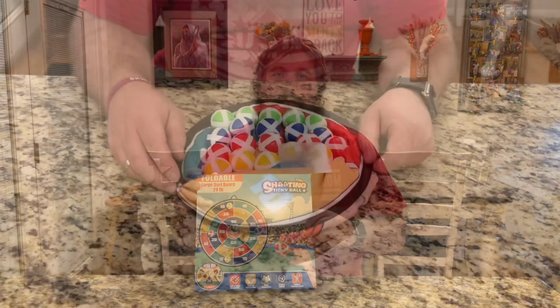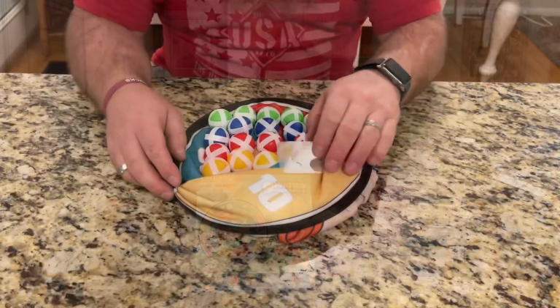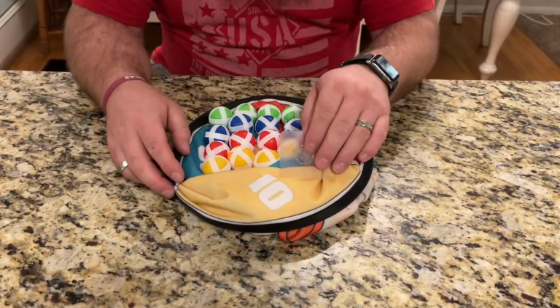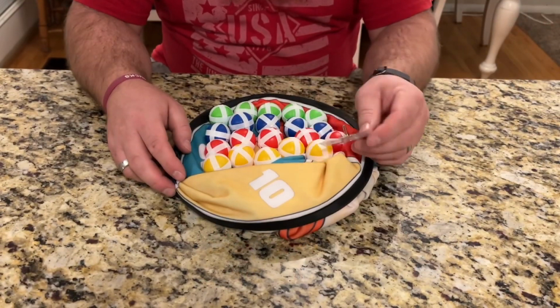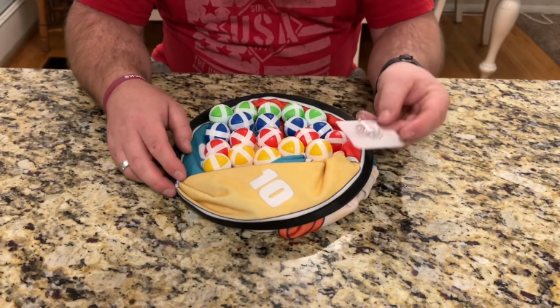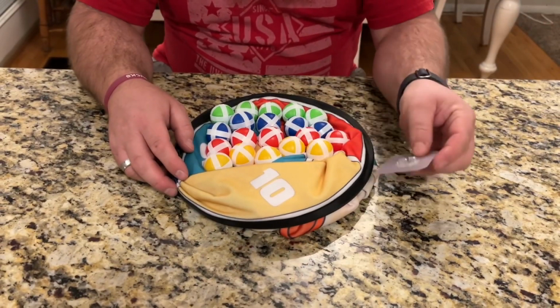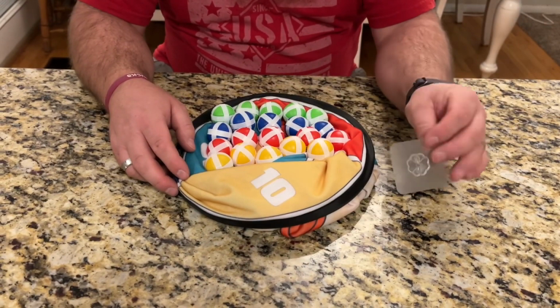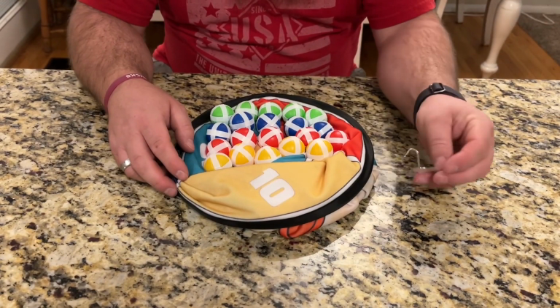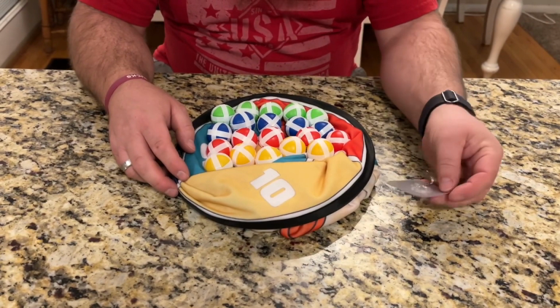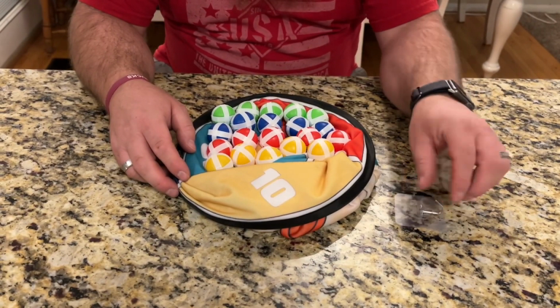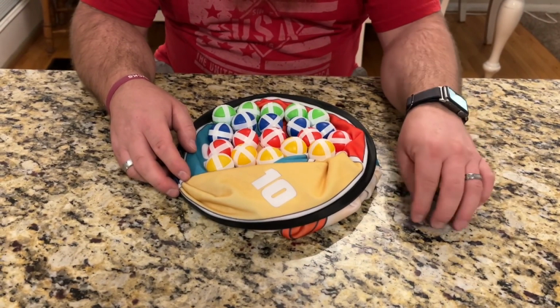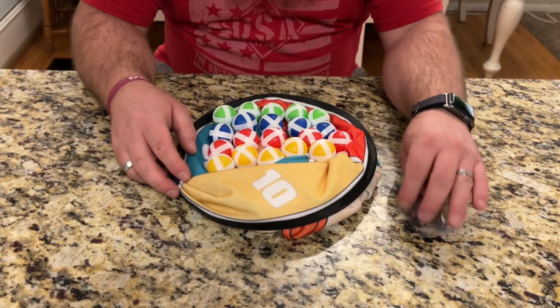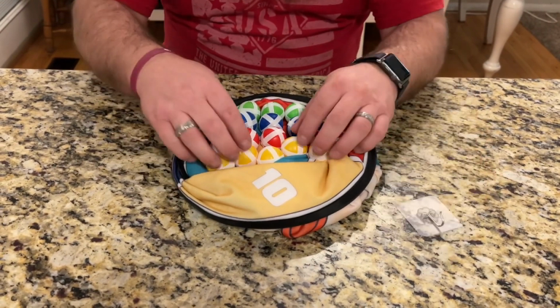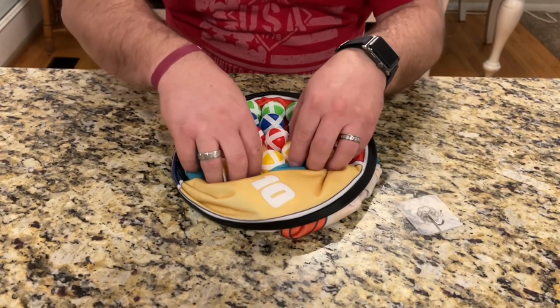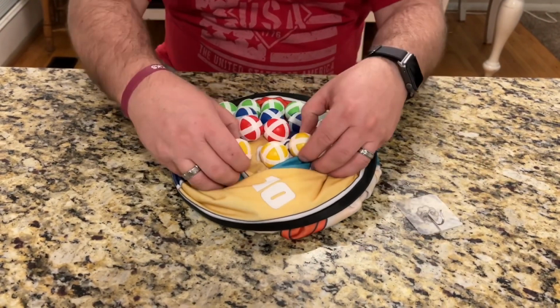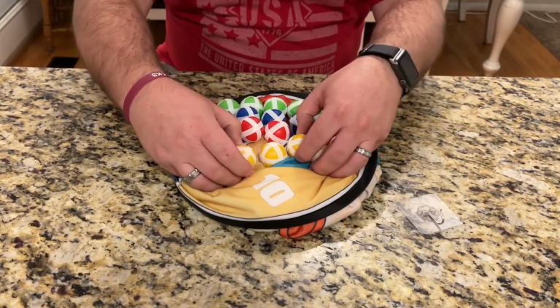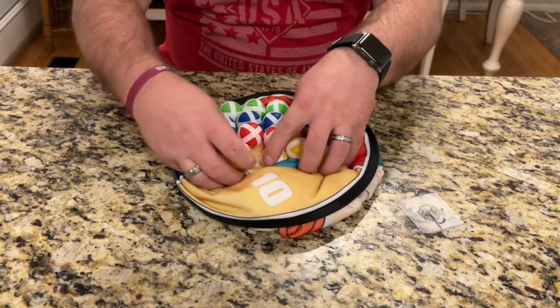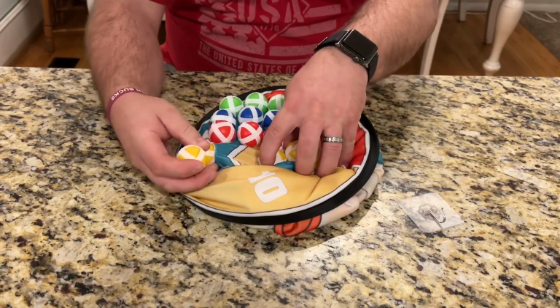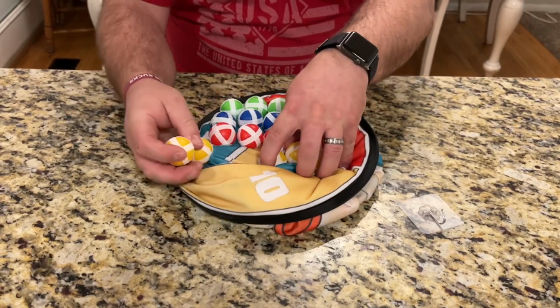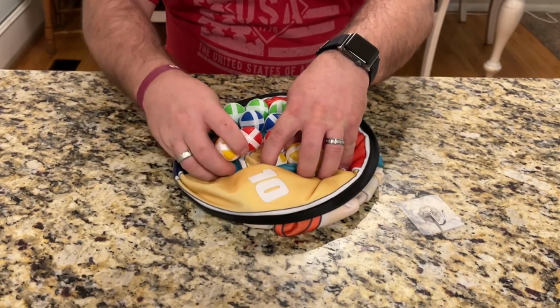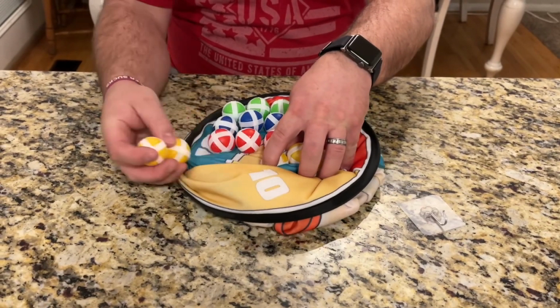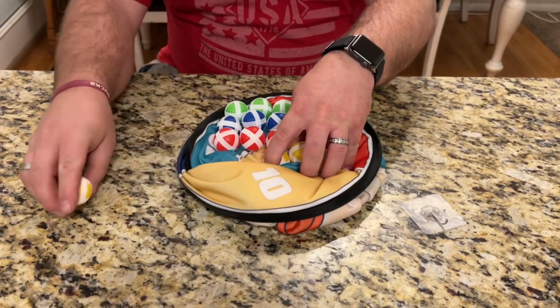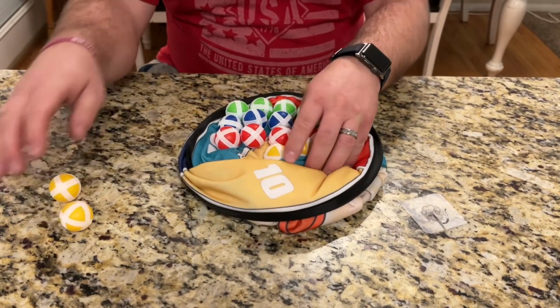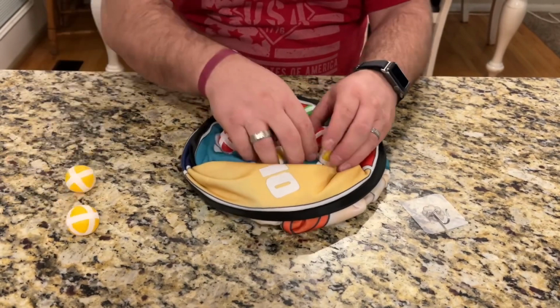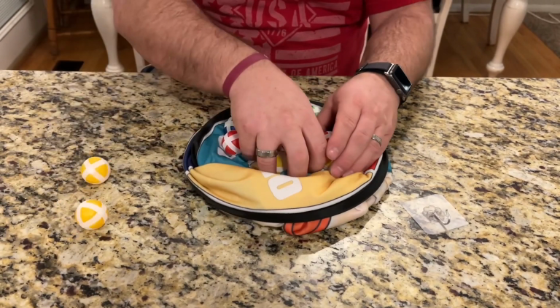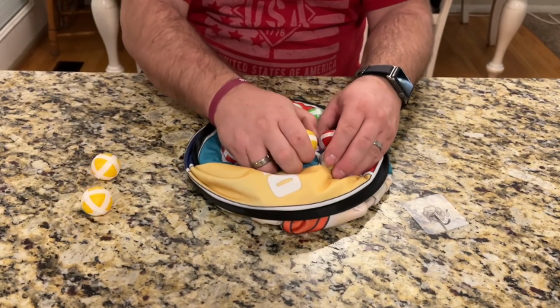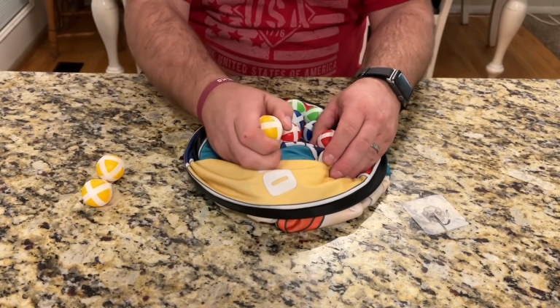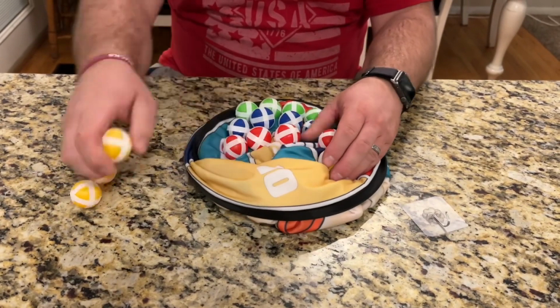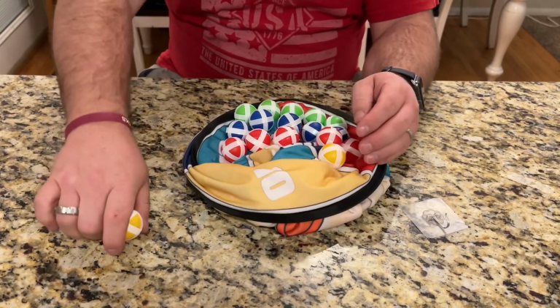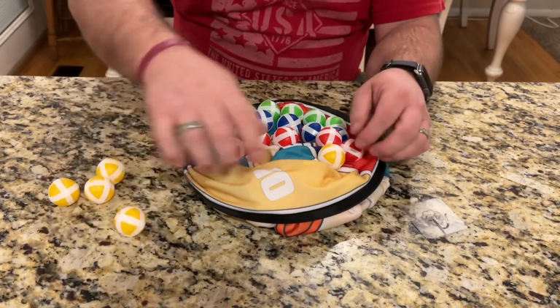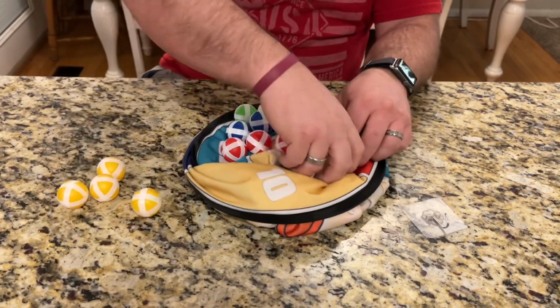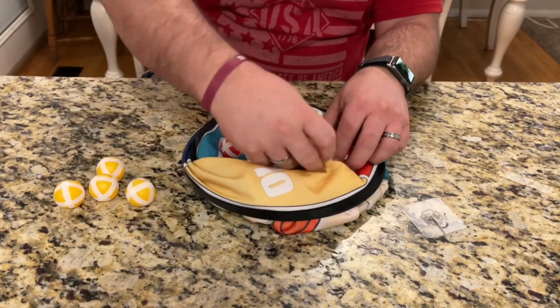We've got a sticky hanger piece, and then we've got a bunch of sticky balls. There's four different colors.